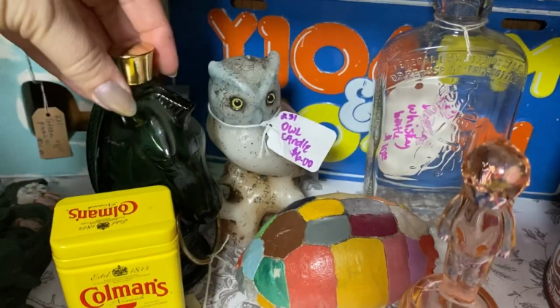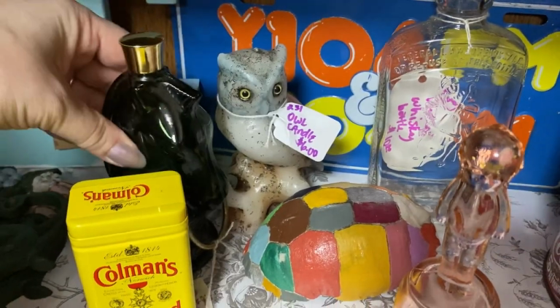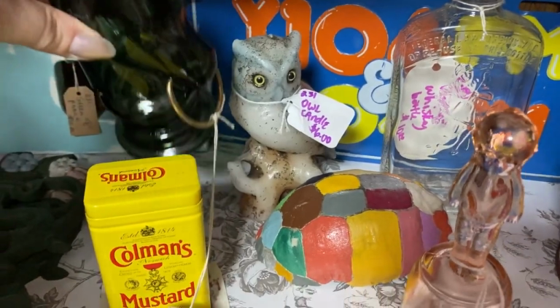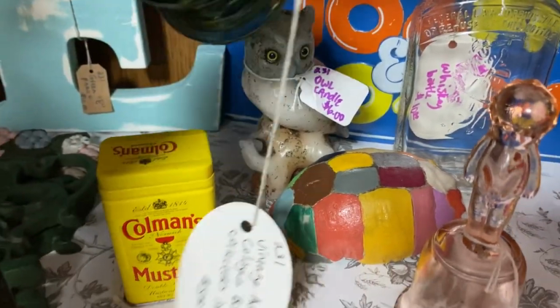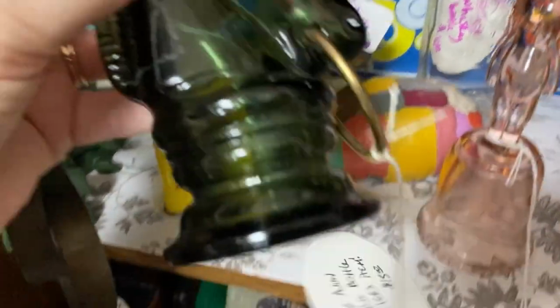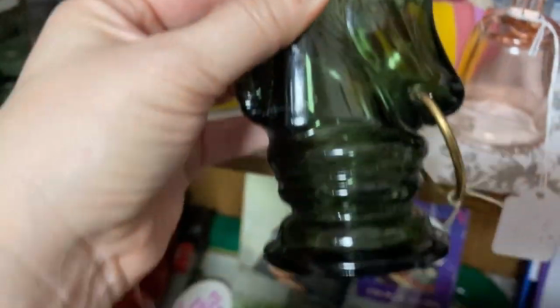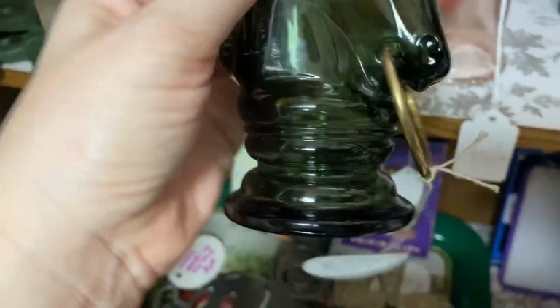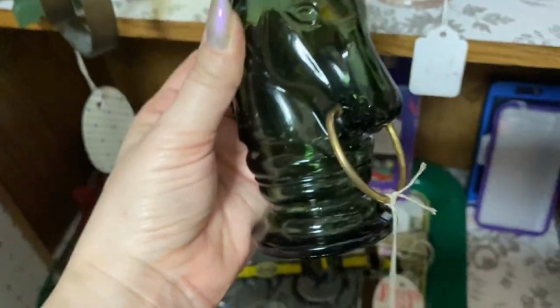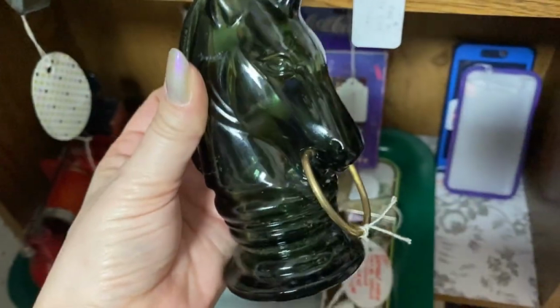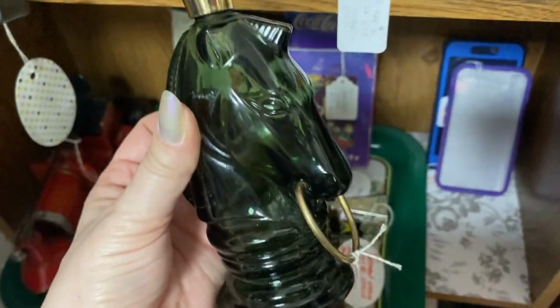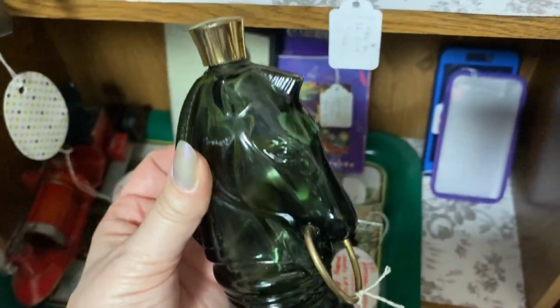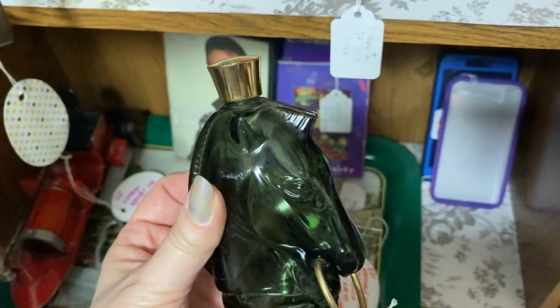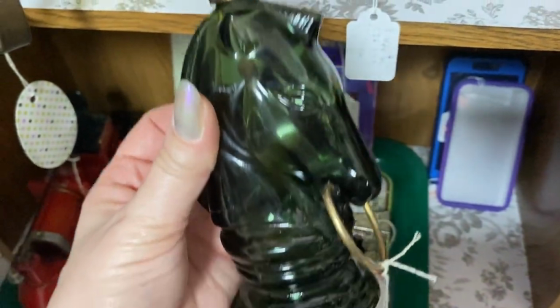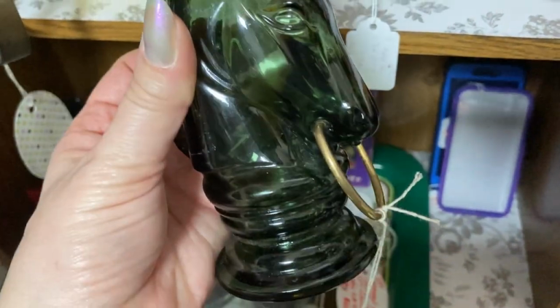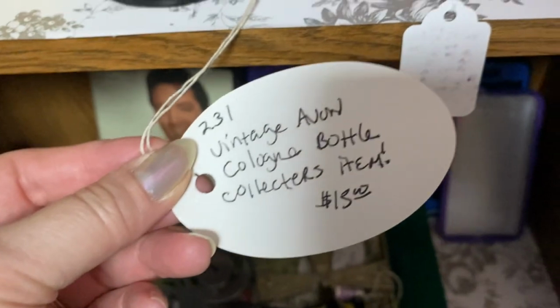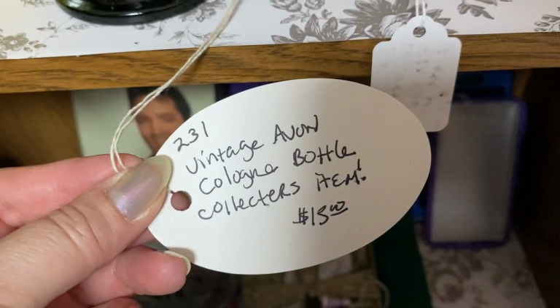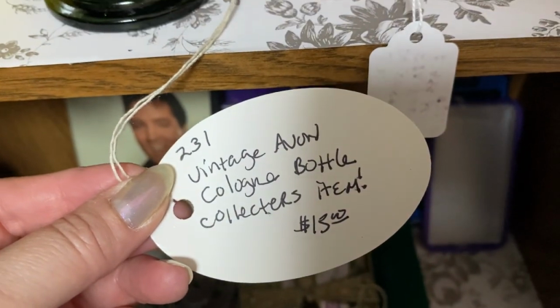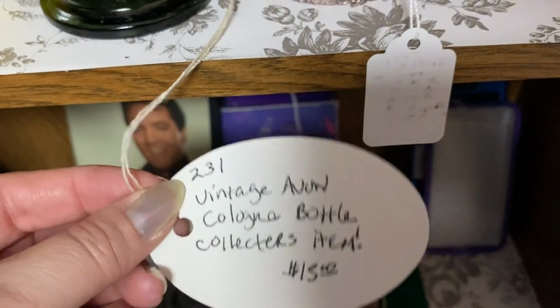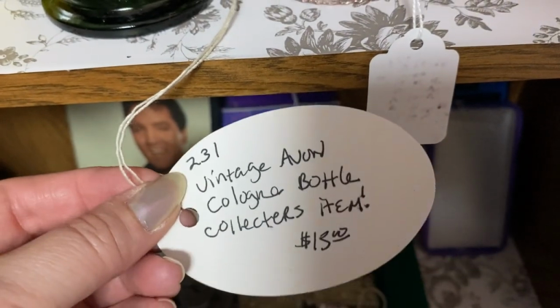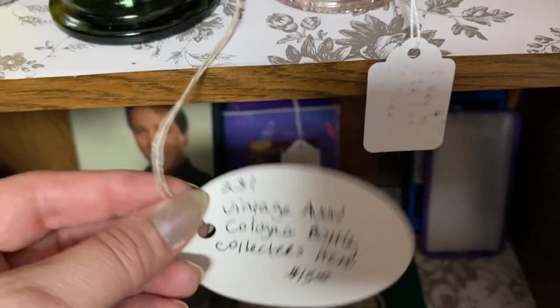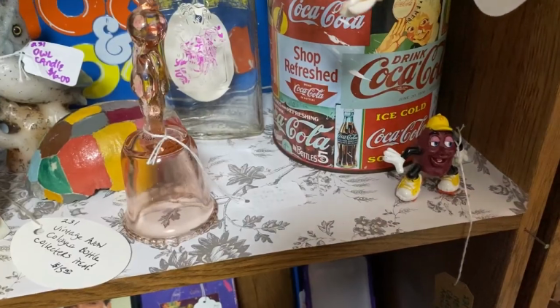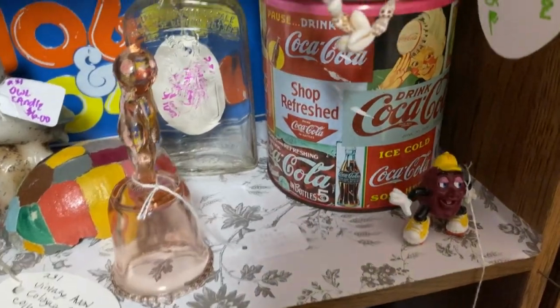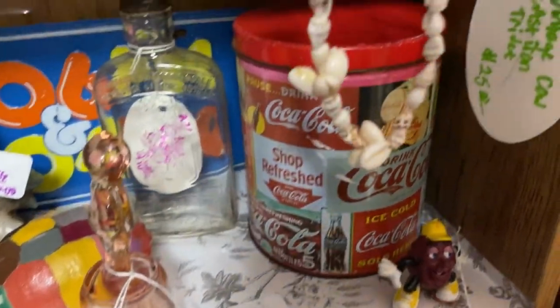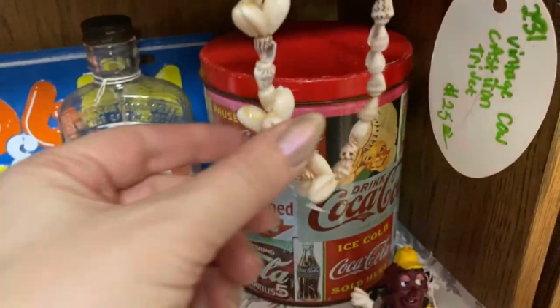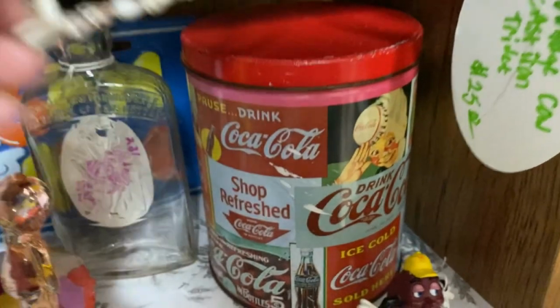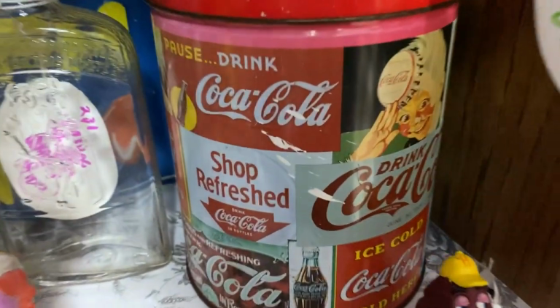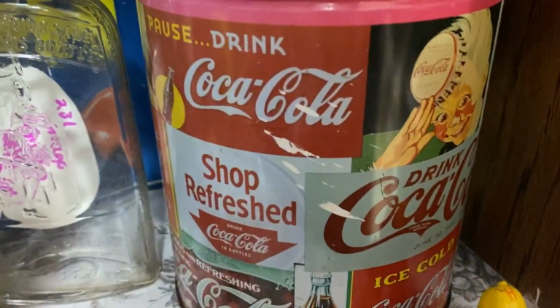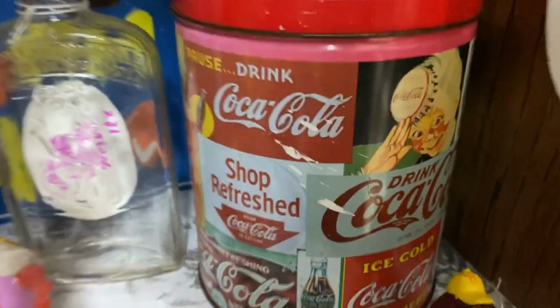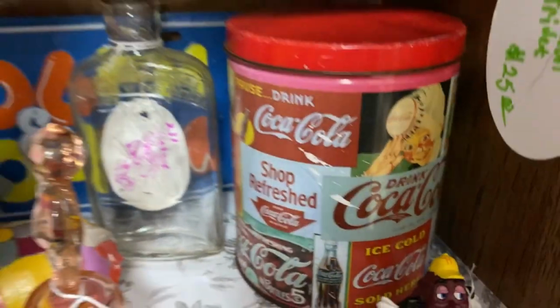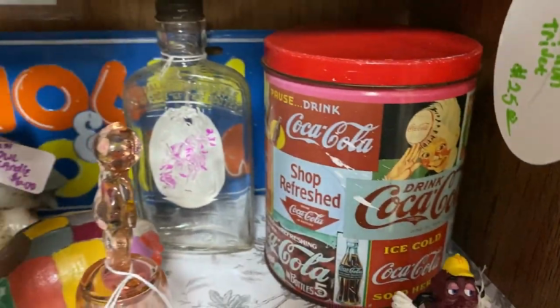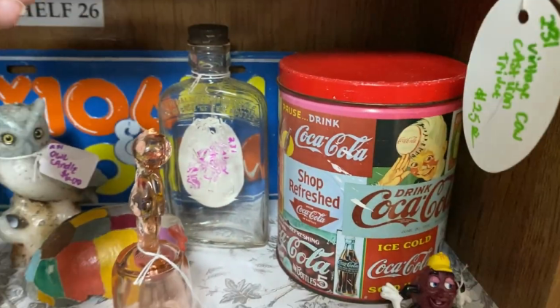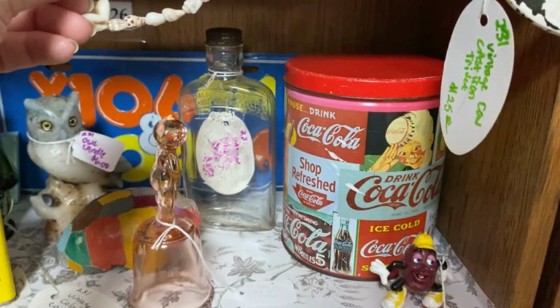I would love to hear from you — do you have any Avon cologne or perfume bottles? Those bottles are so cool. Anytime I see a neat little bottle and I take a look at the tag, it is 95% of the time an Avon bottle.